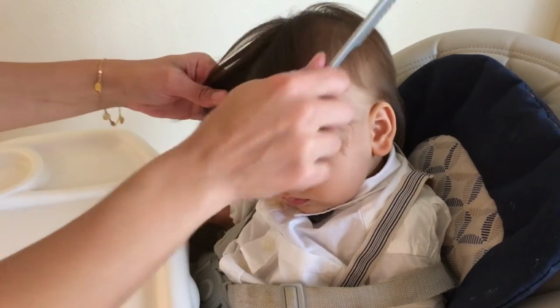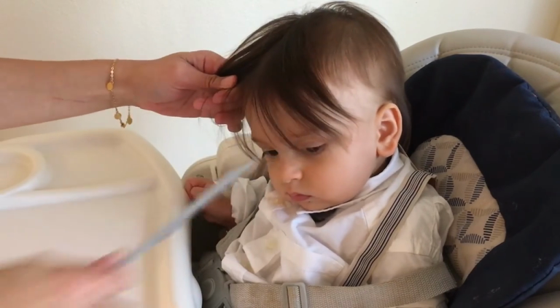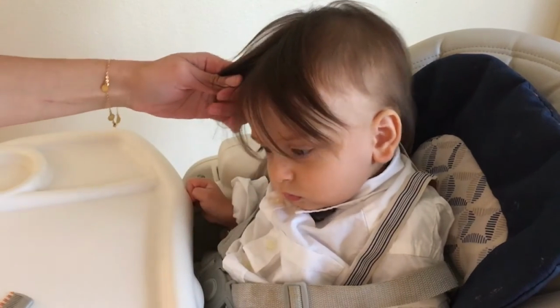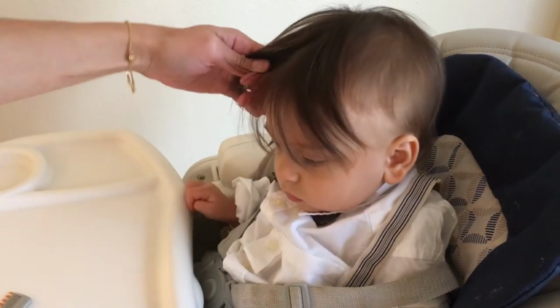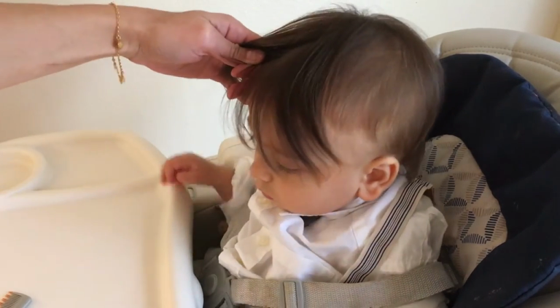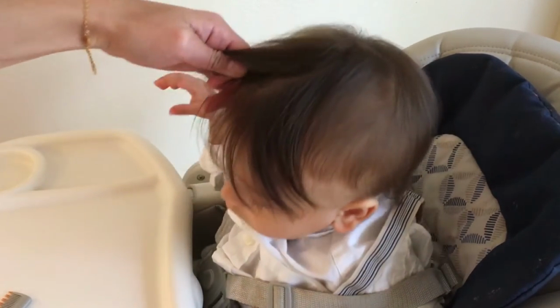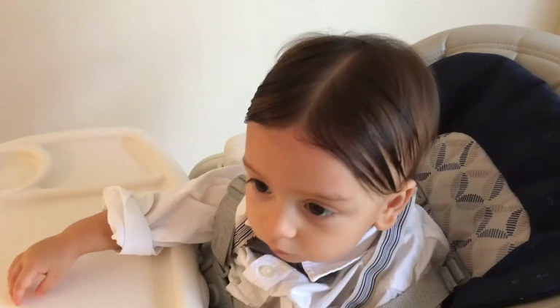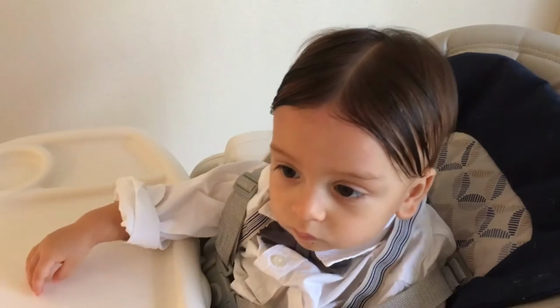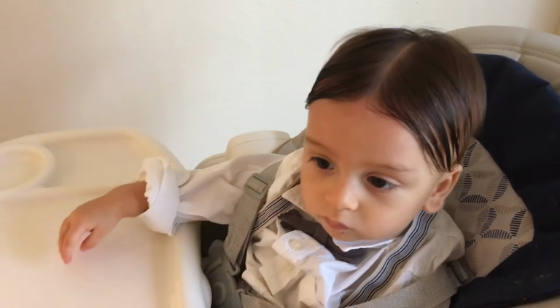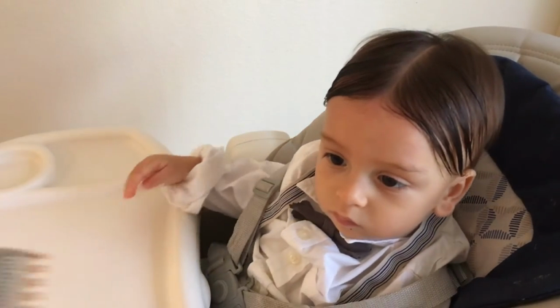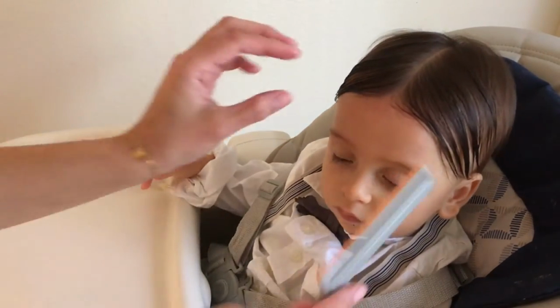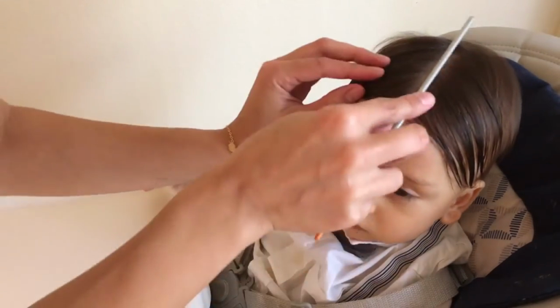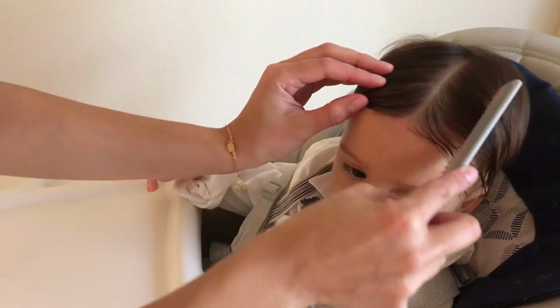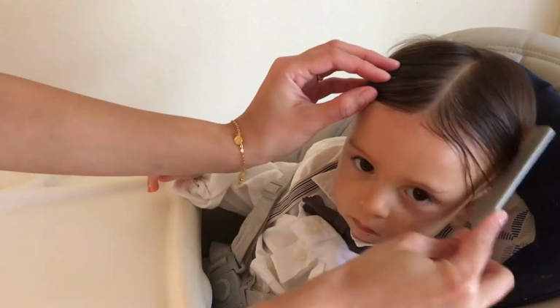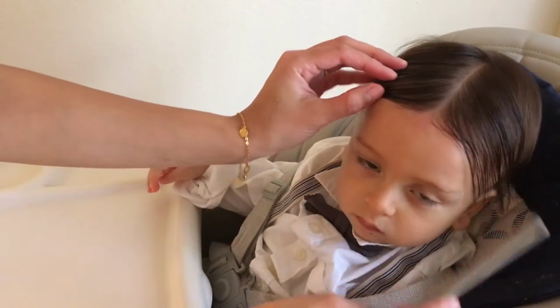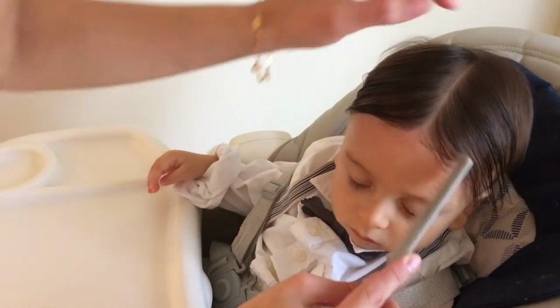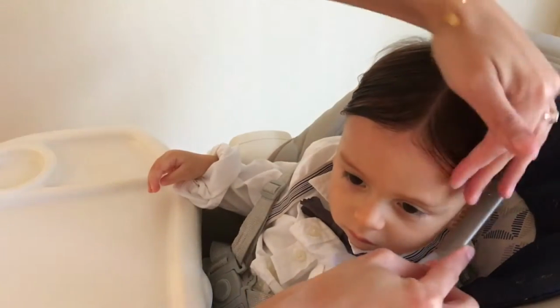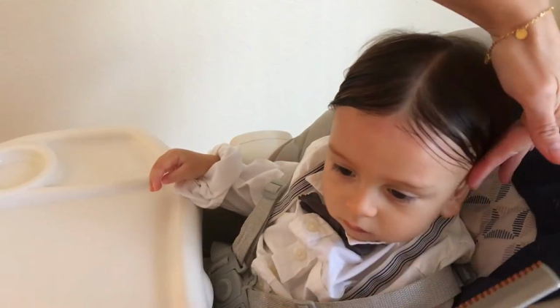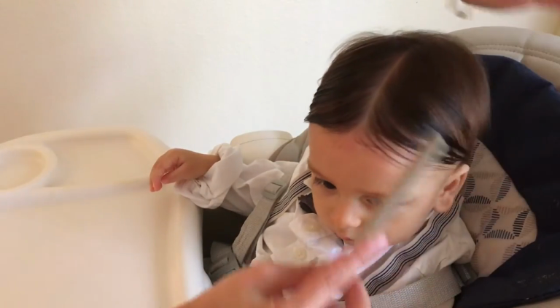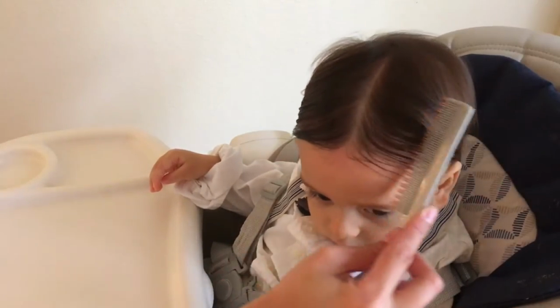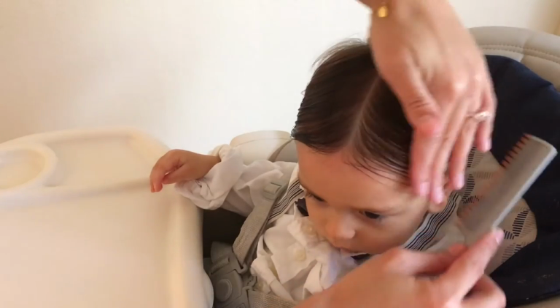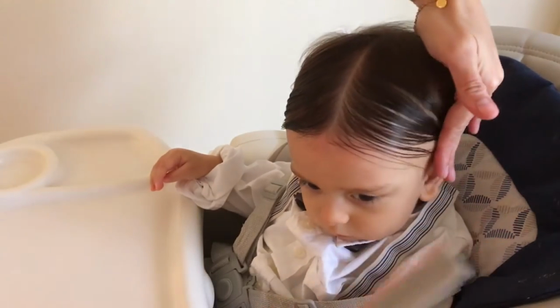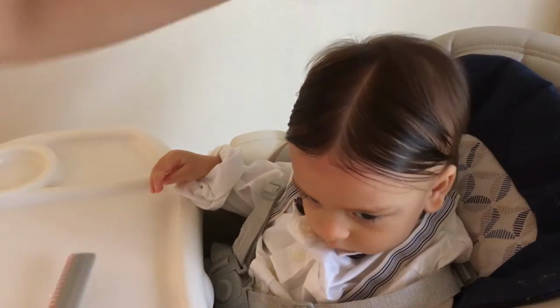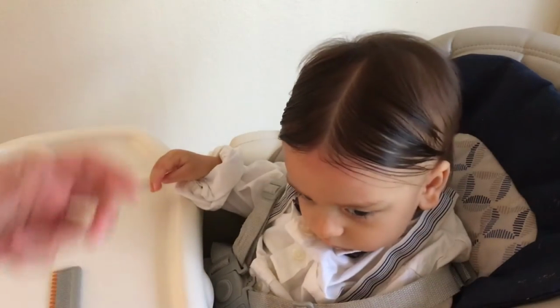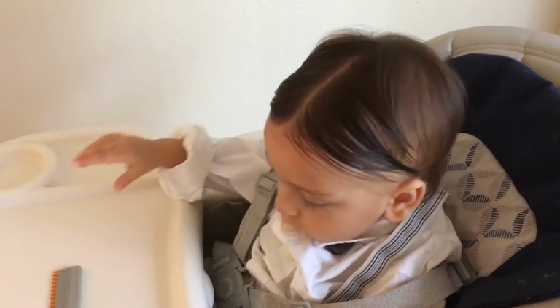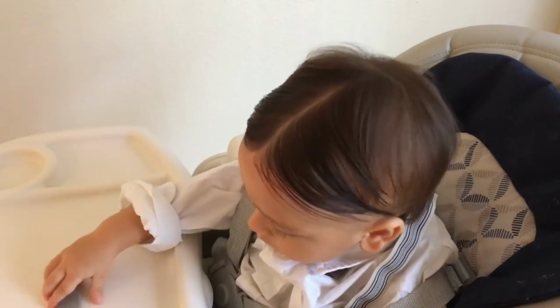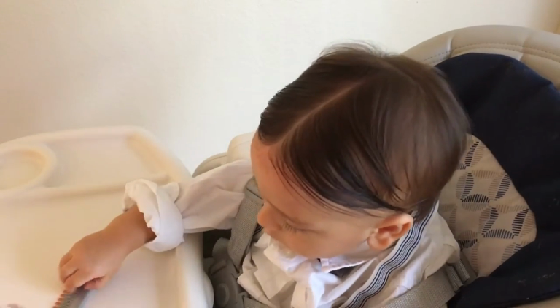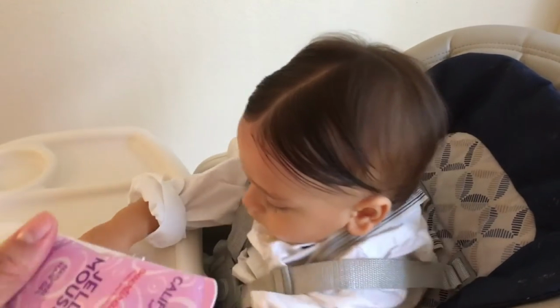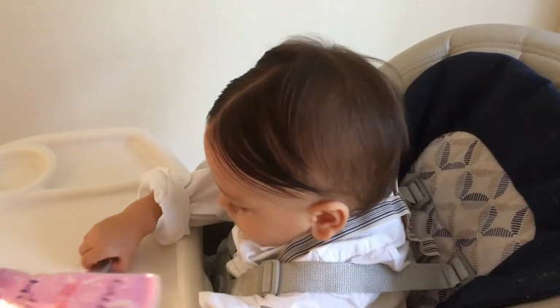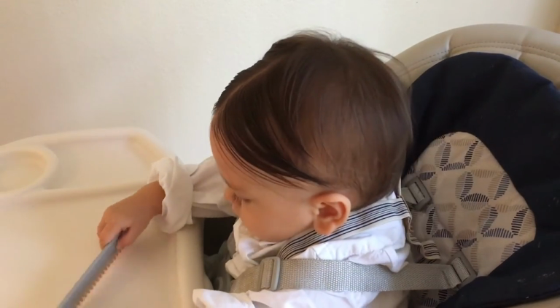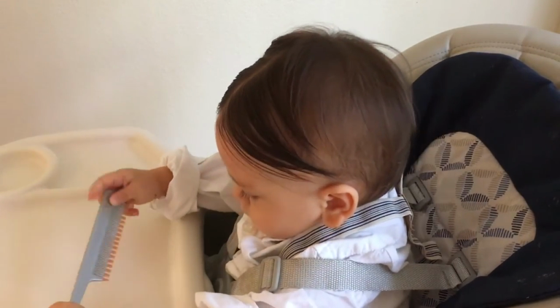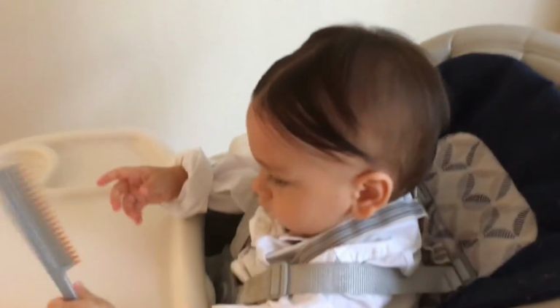Now I'm just parting Liam's hair down the middle. Alfalfa has a very distinct middle part, and I feel like that is definitely a big part of the look.